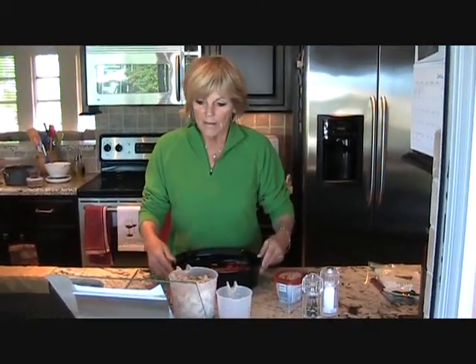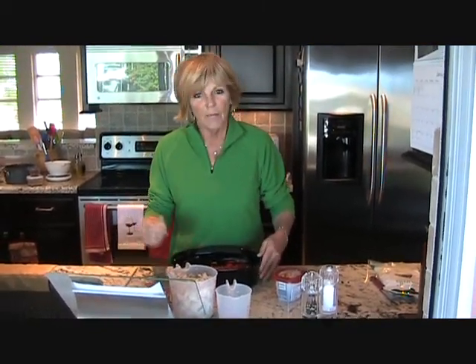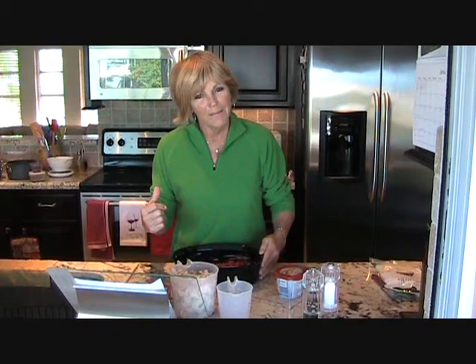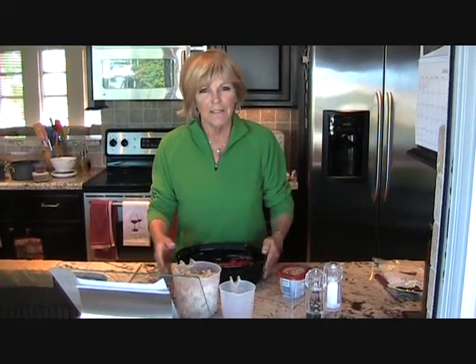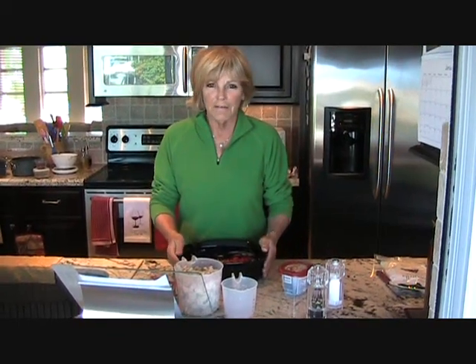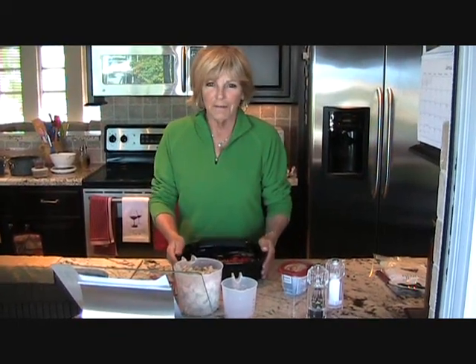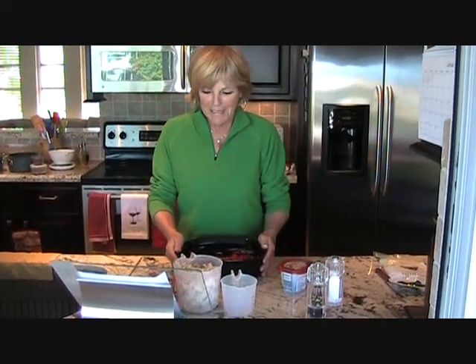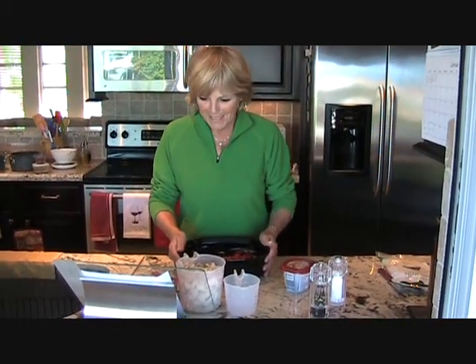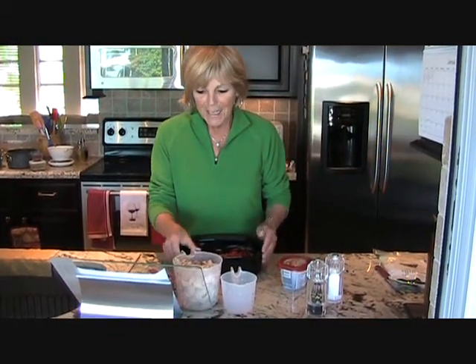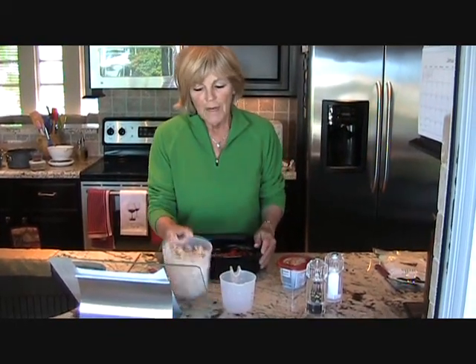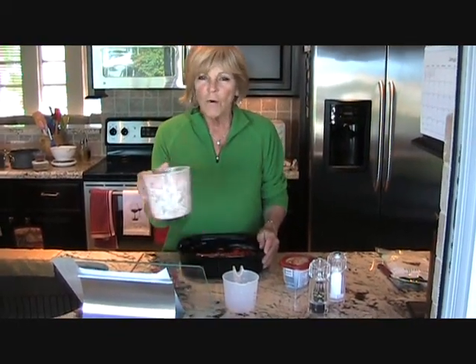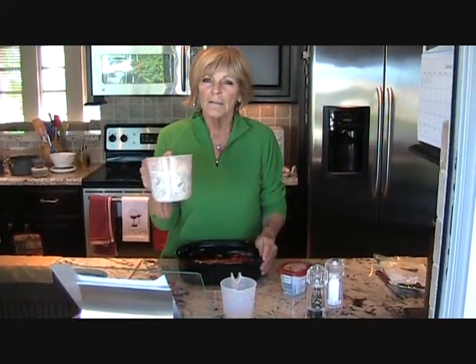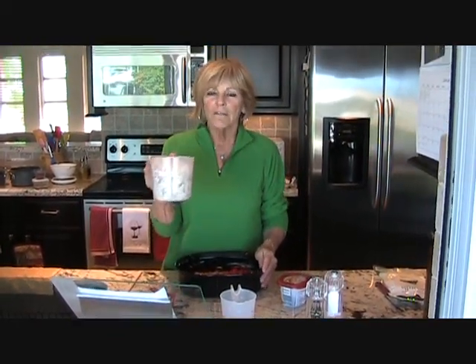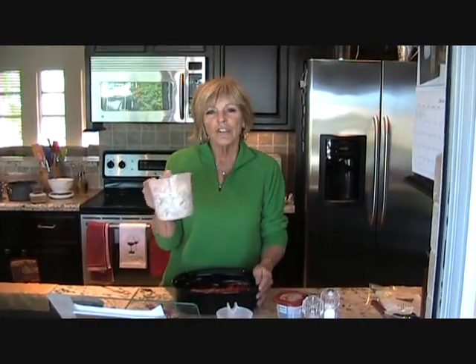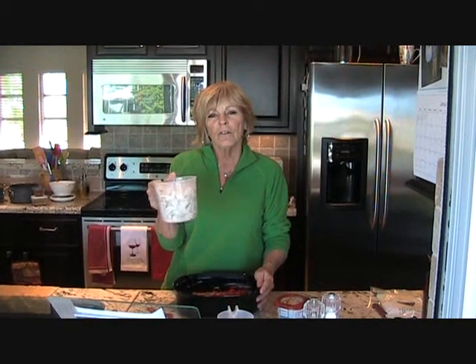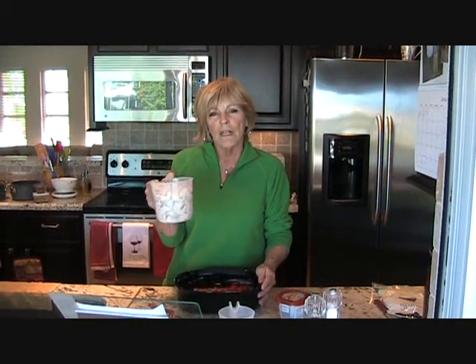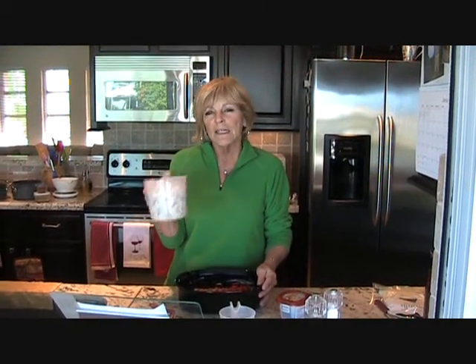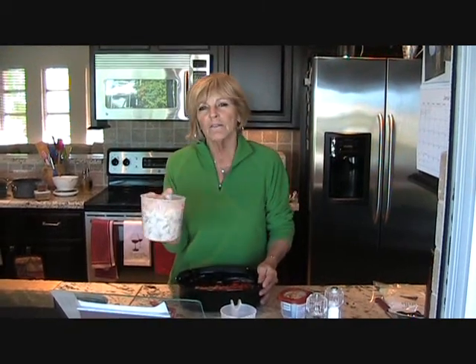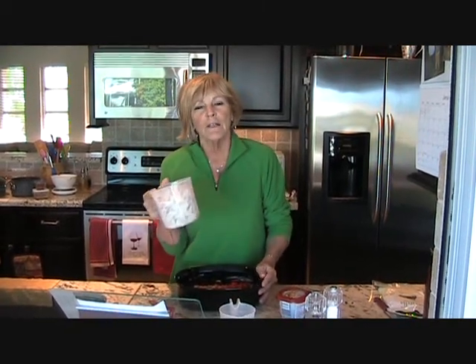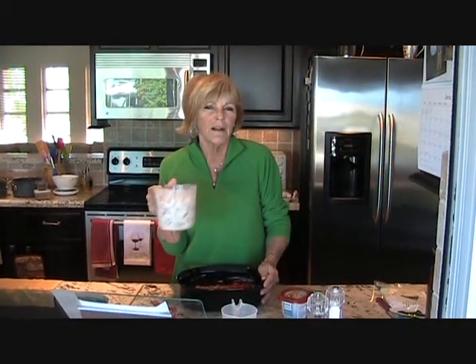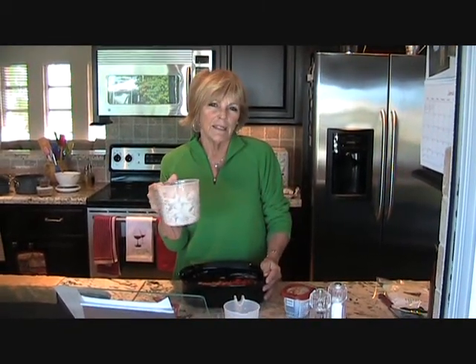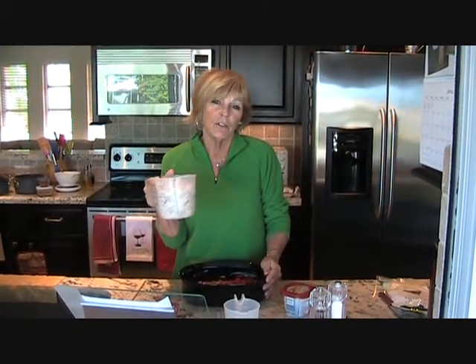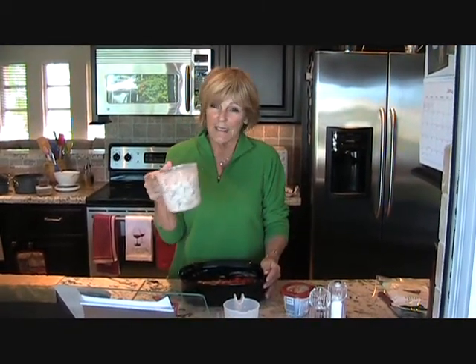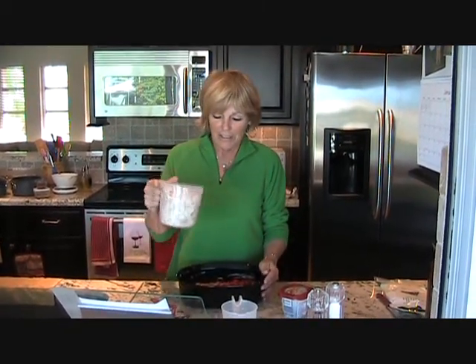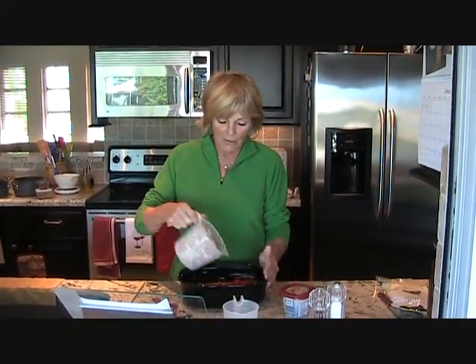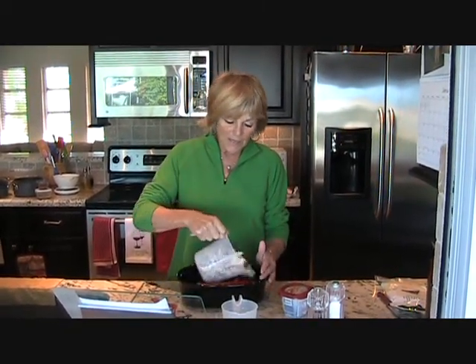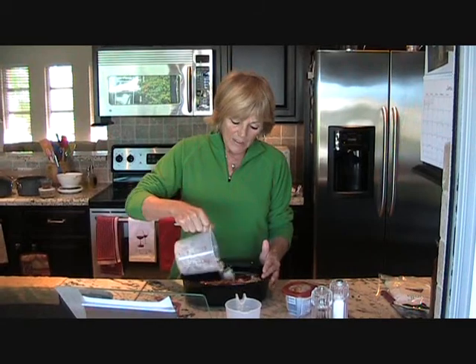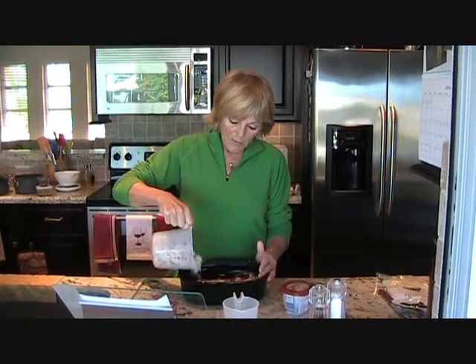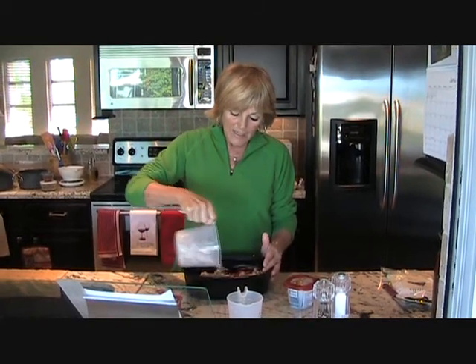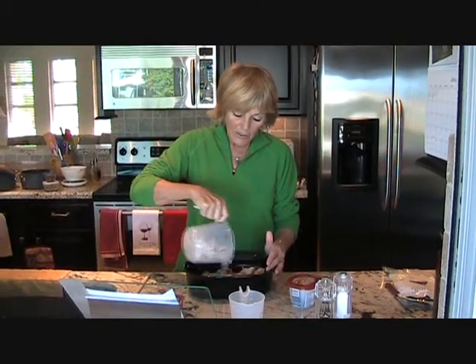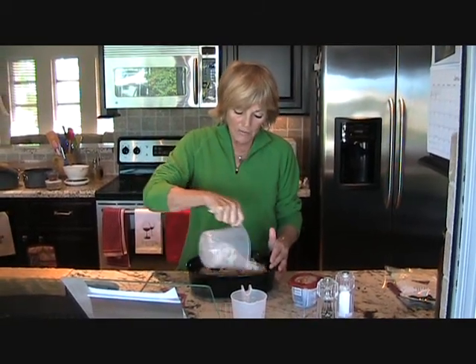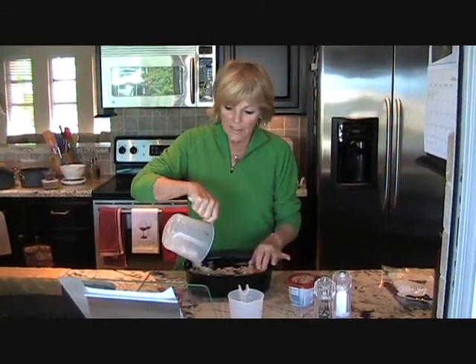I preheated my oven to 350, which is now ready. I've got about four cups of cooked chicken or turkey. I had leftover turkey from the holidays, but you can use canned chicken if you like. Just sprinkle that into your casserole dish.